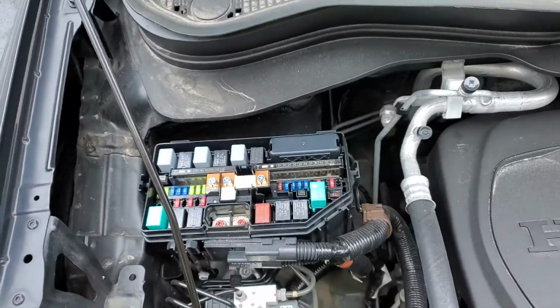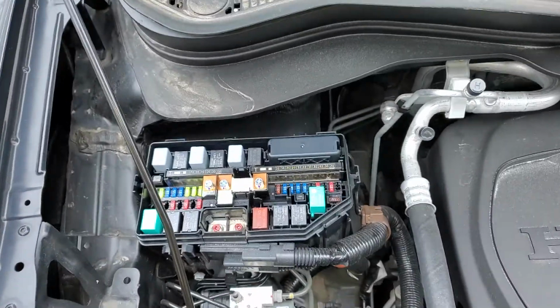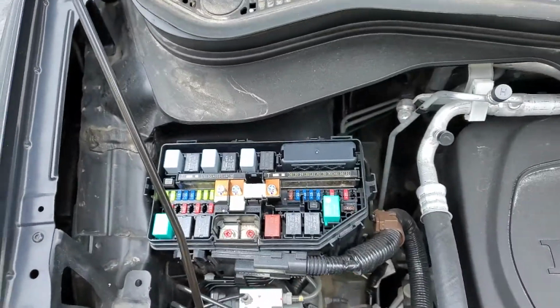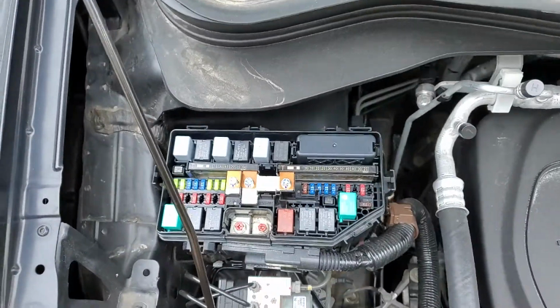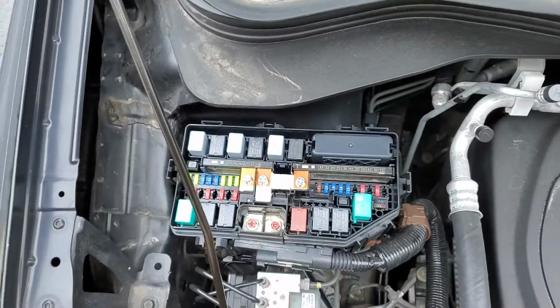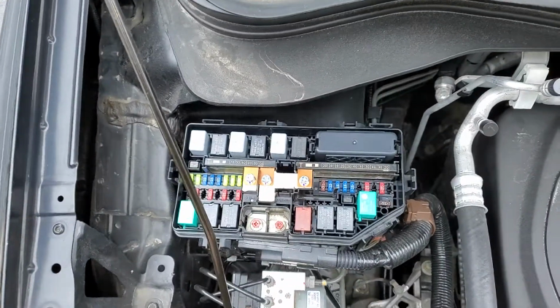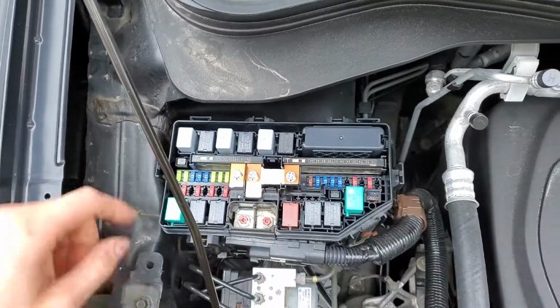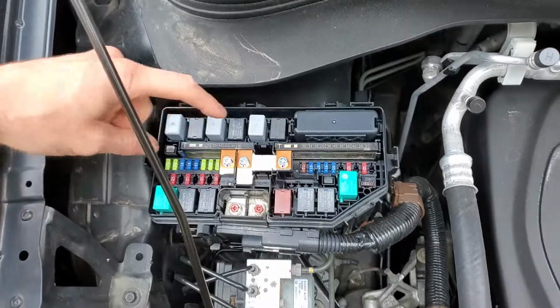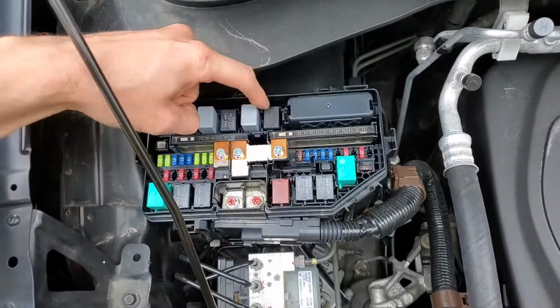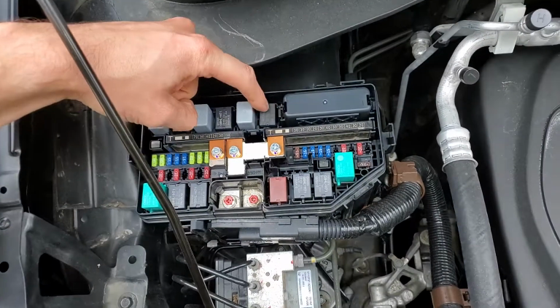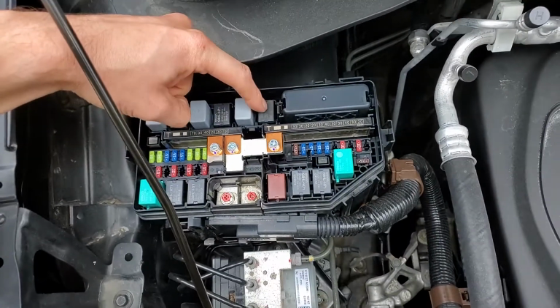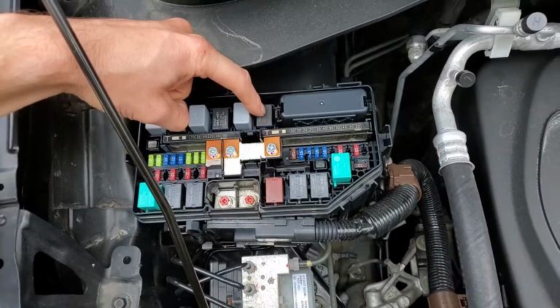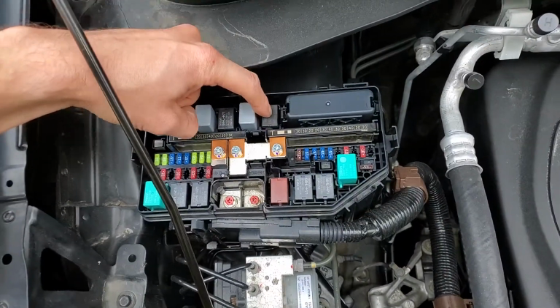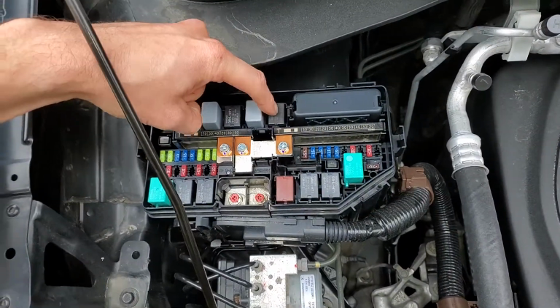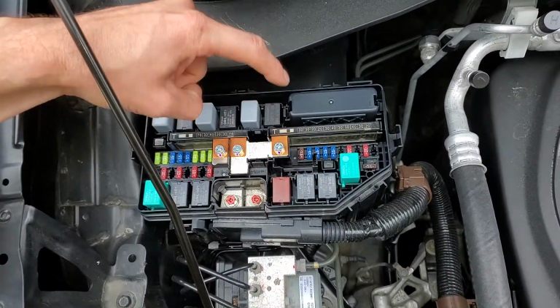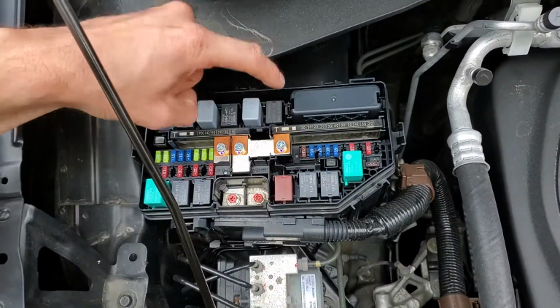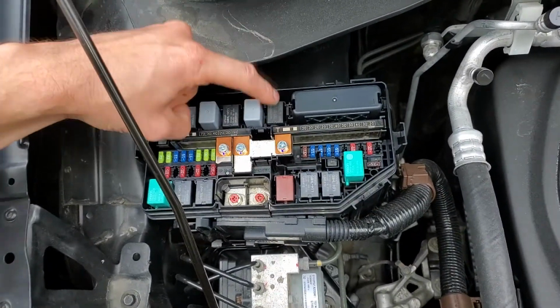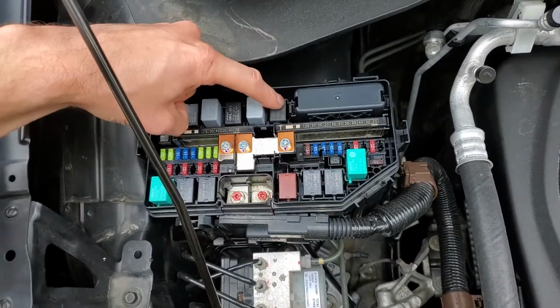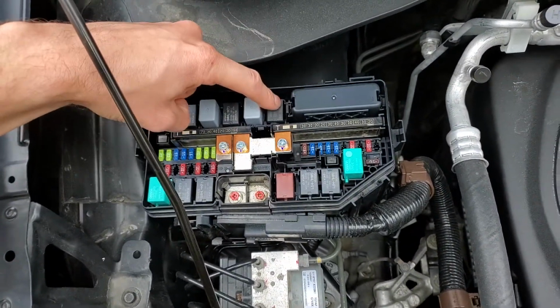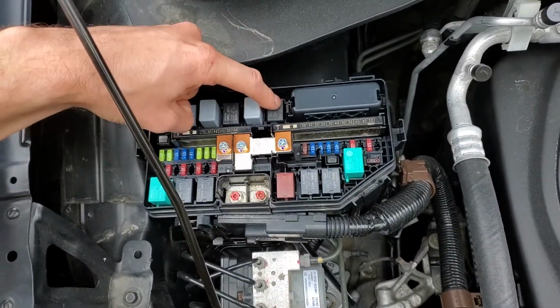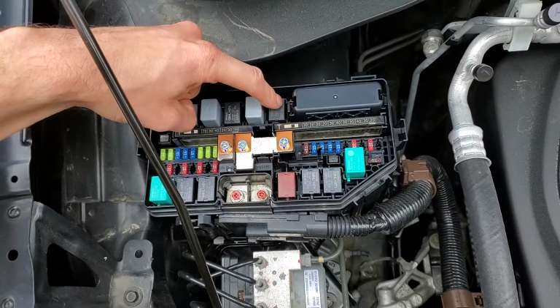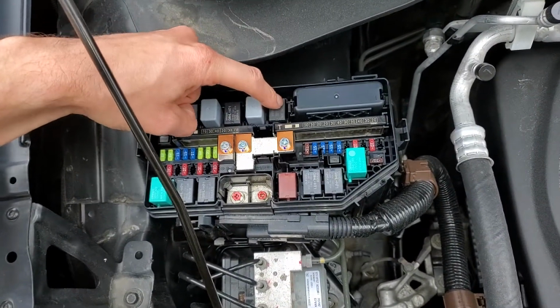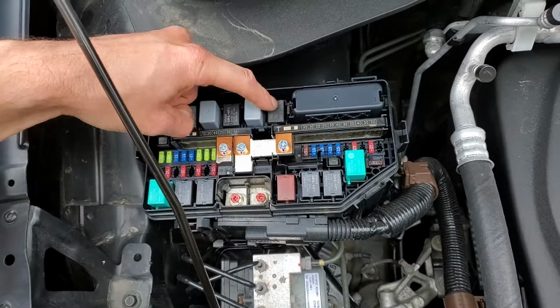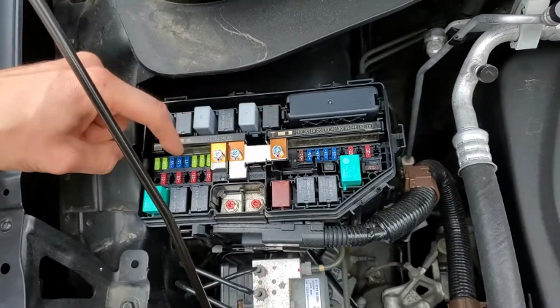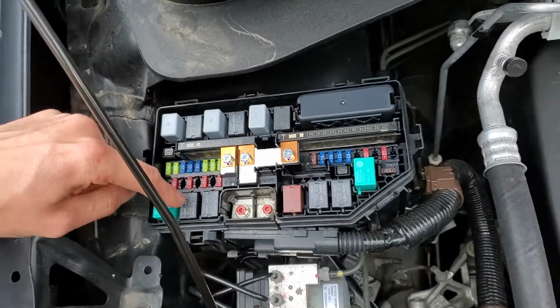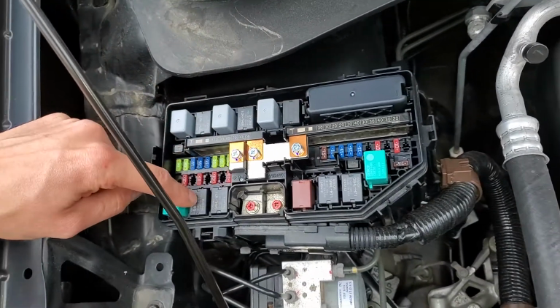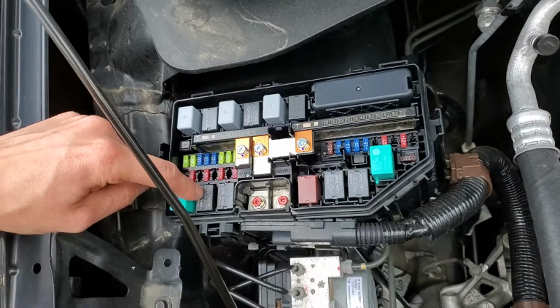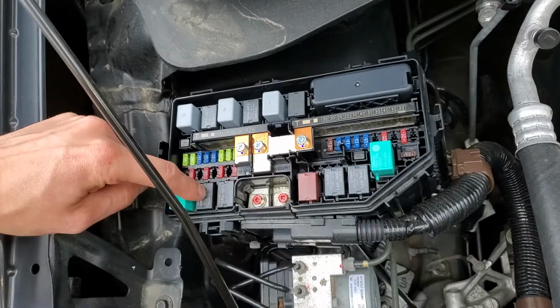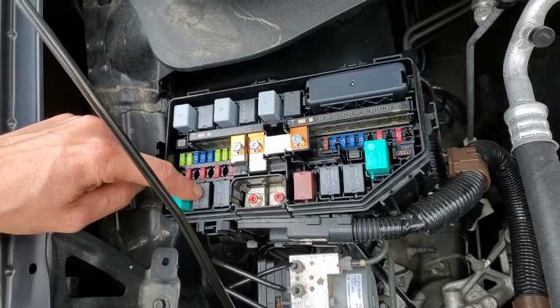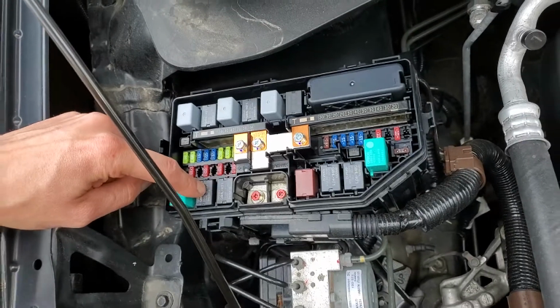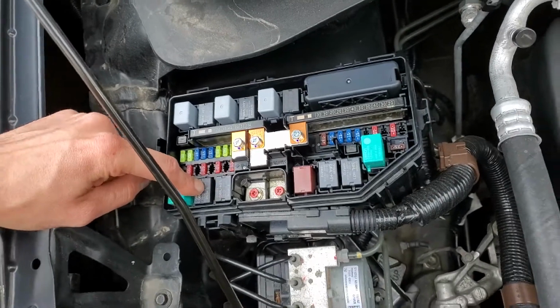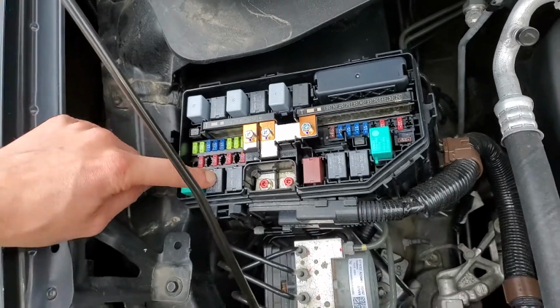The AC magnetic clutch relay is going to be this one right there. And if you suspect that the AC relay is bad, you can swap it with the horn relay, which is located right there.